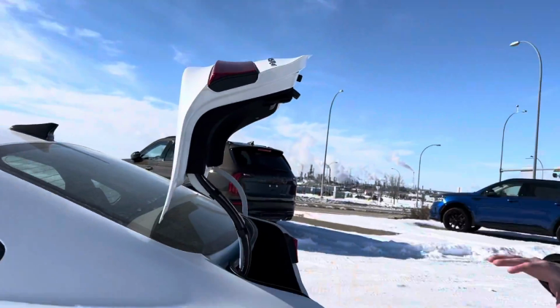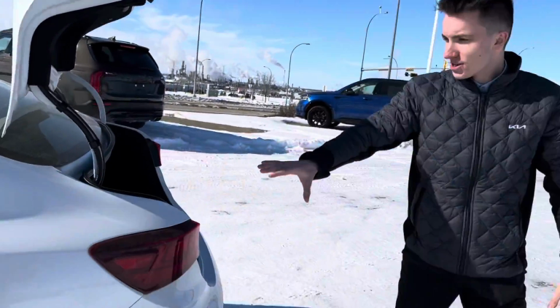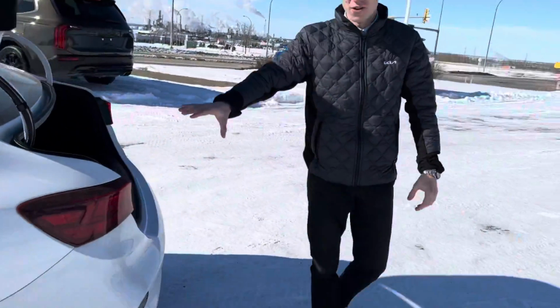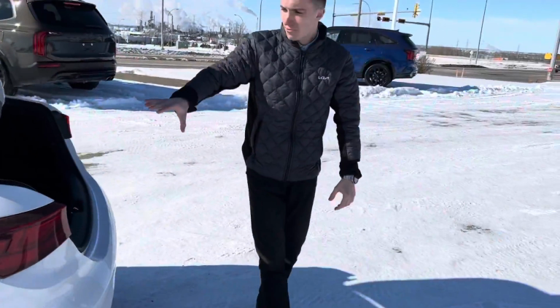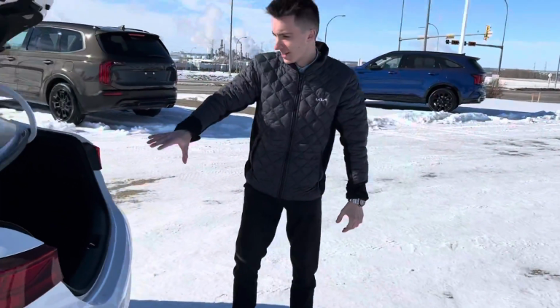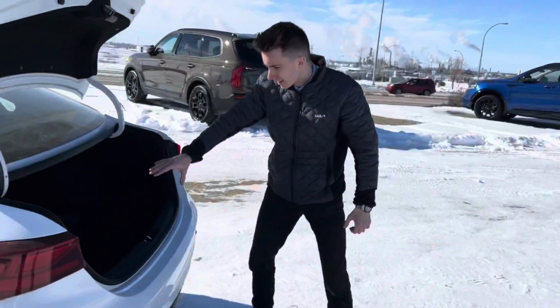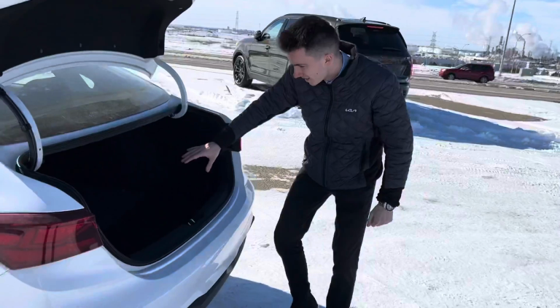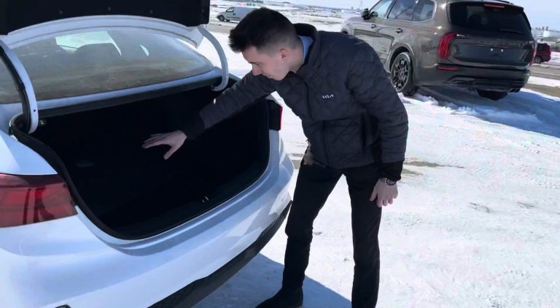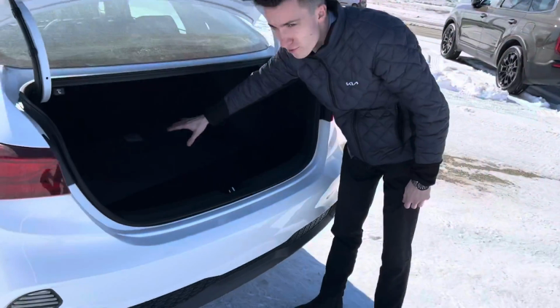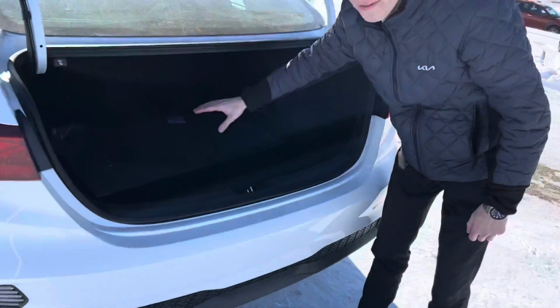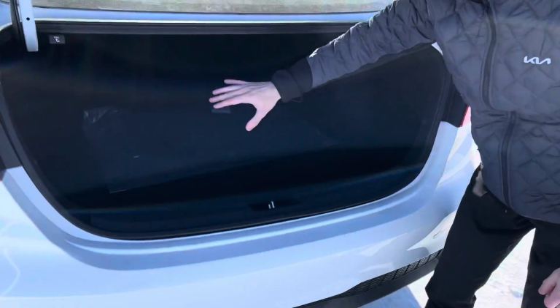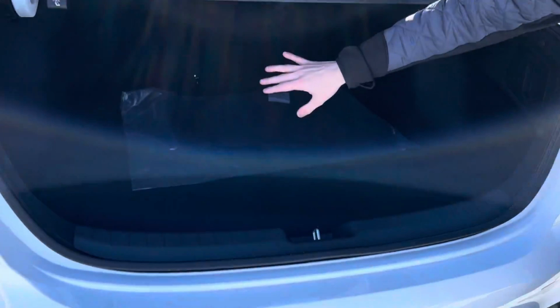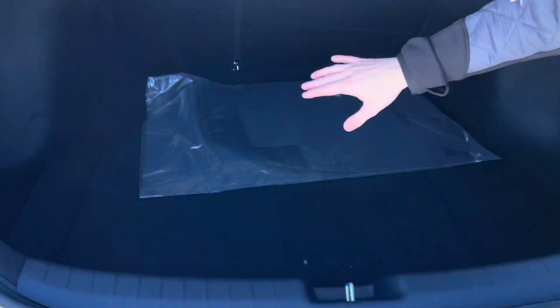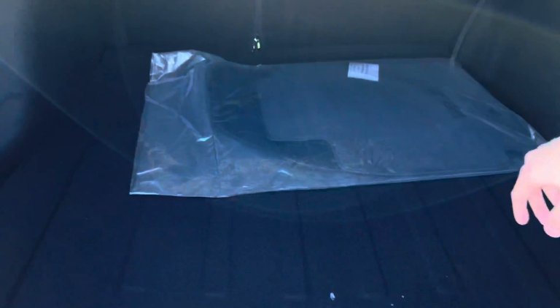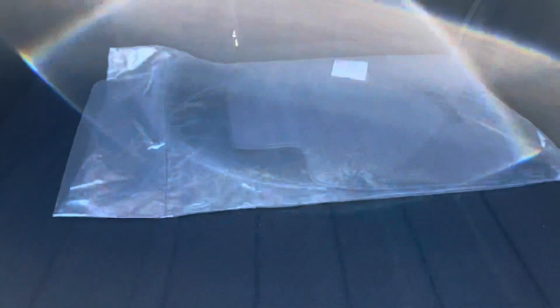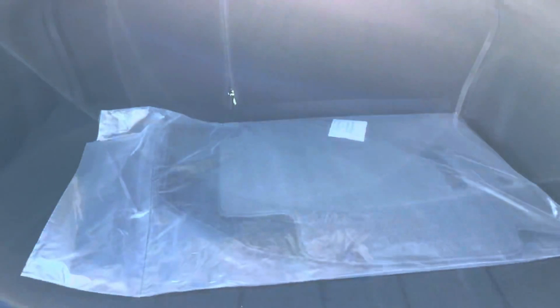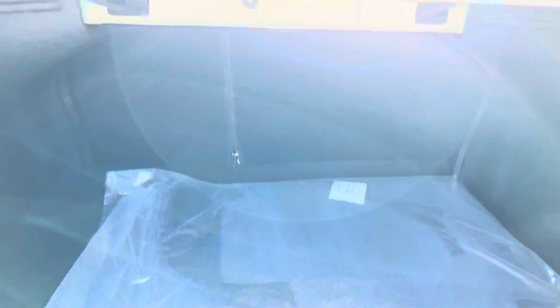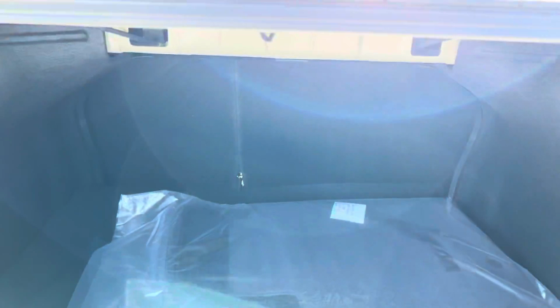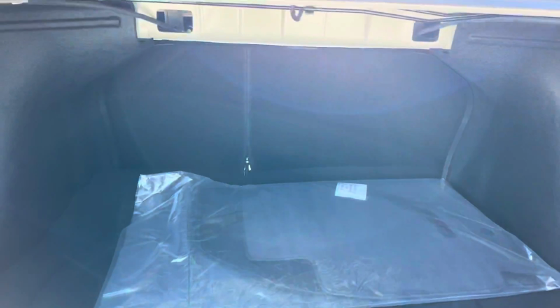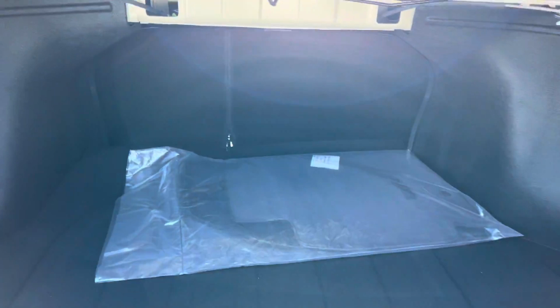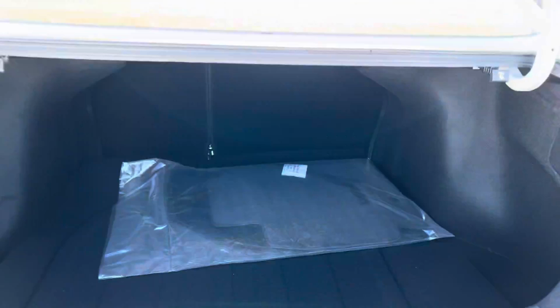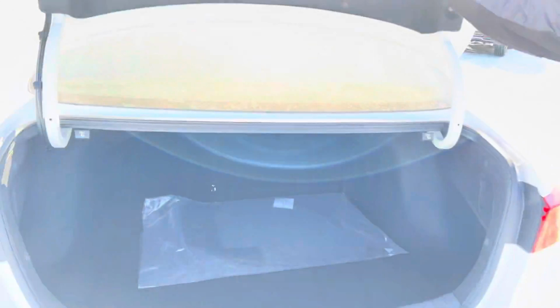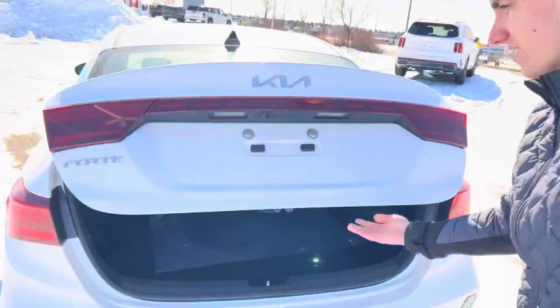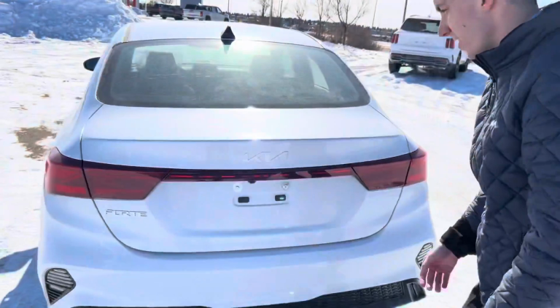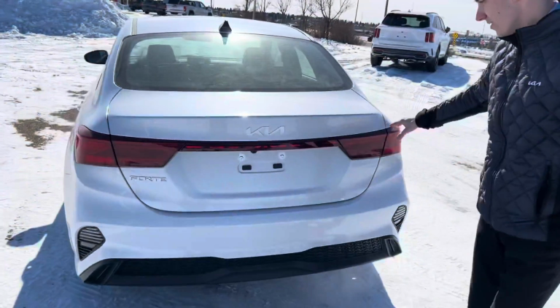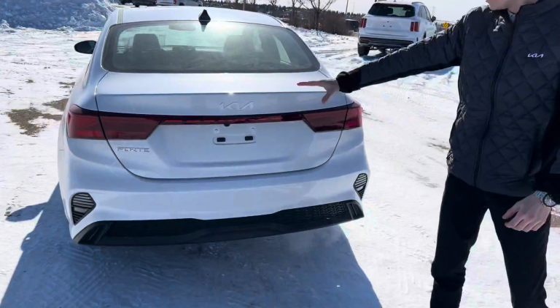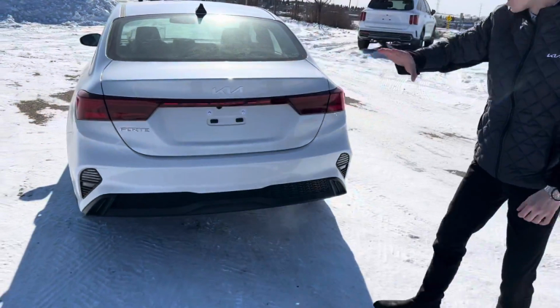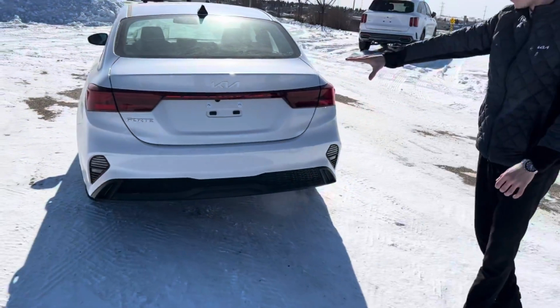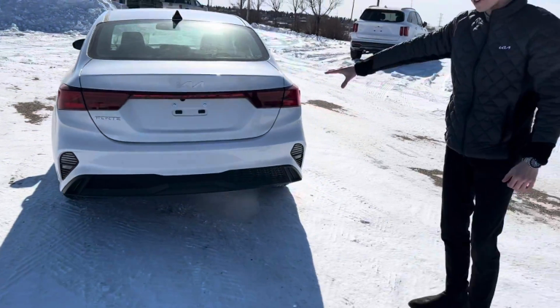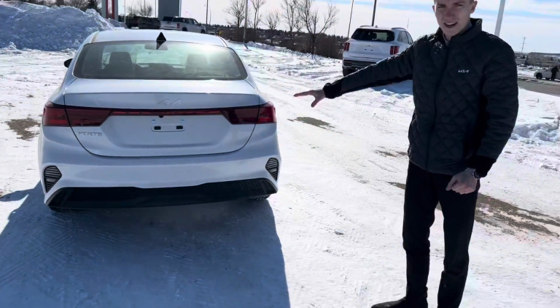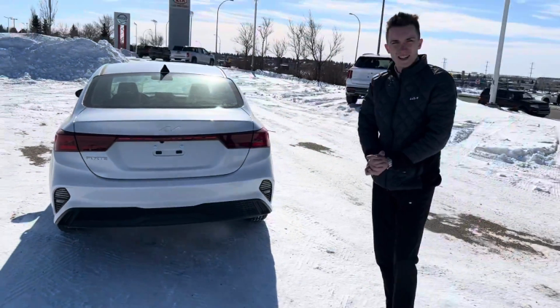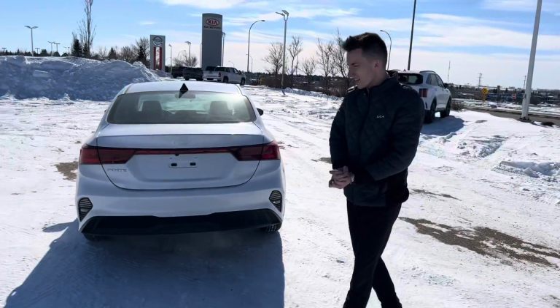I want to show you the trunk here as well quickly — look at all this room you have in here. Take a closer look — tons of space in there, and an LED light all across right there.